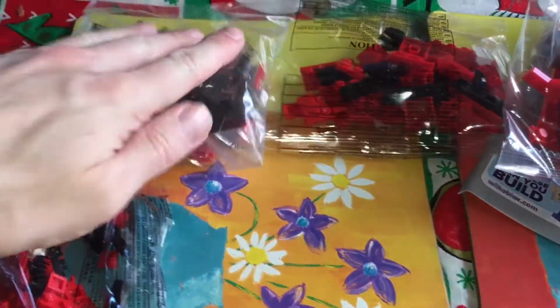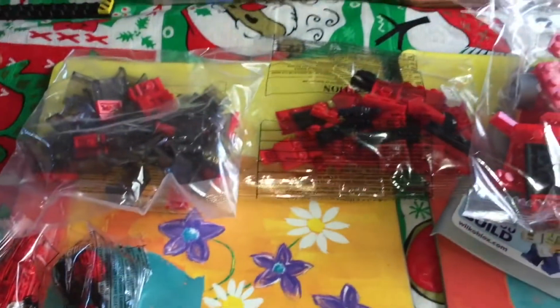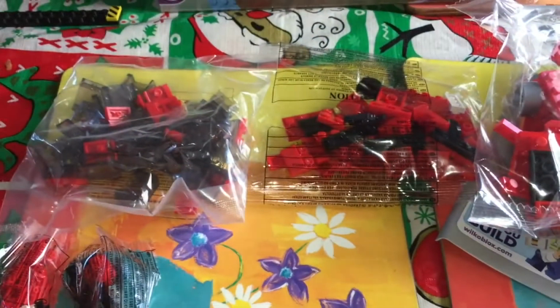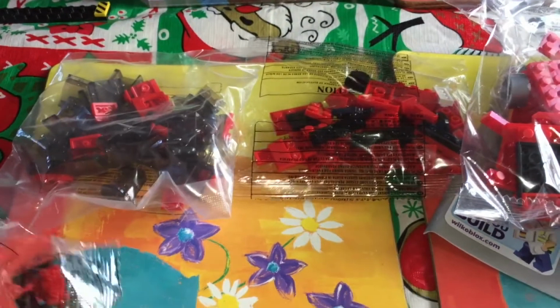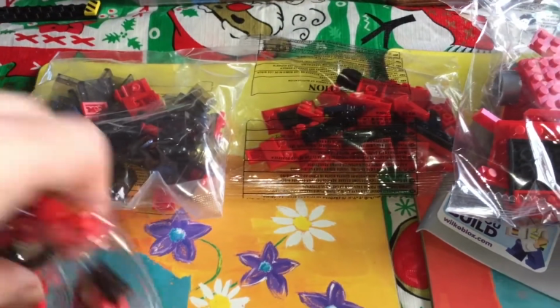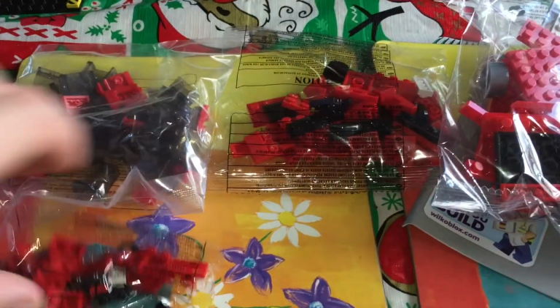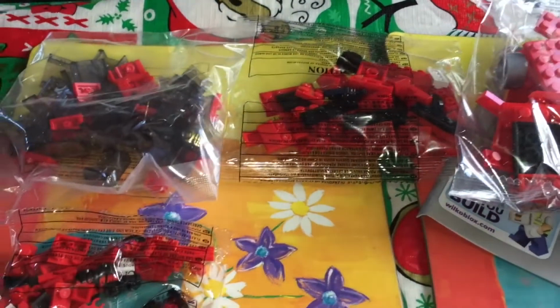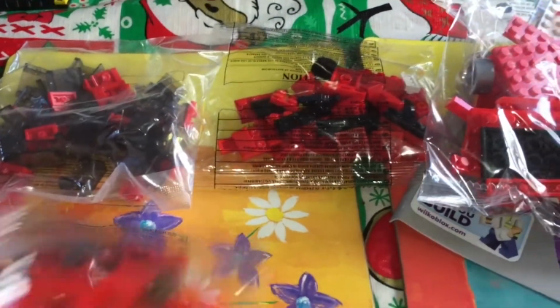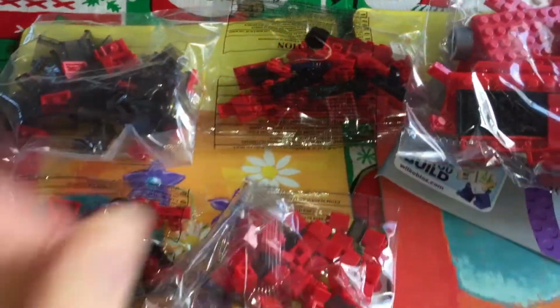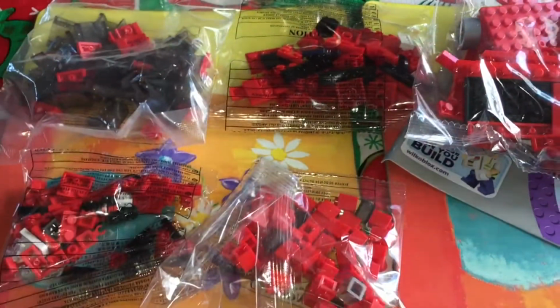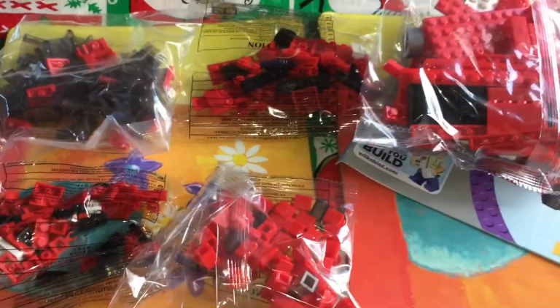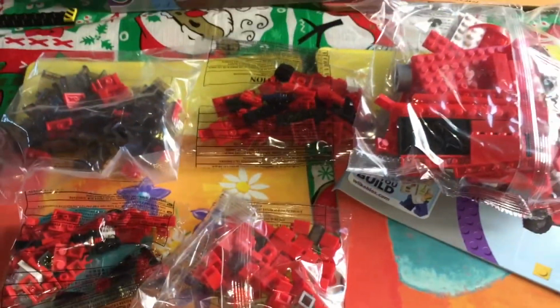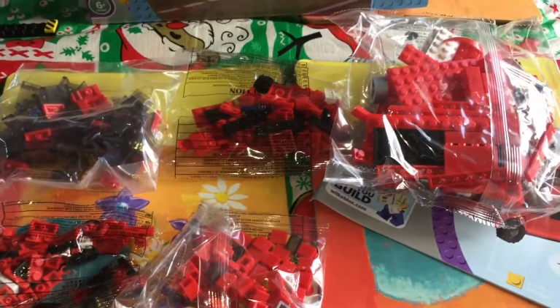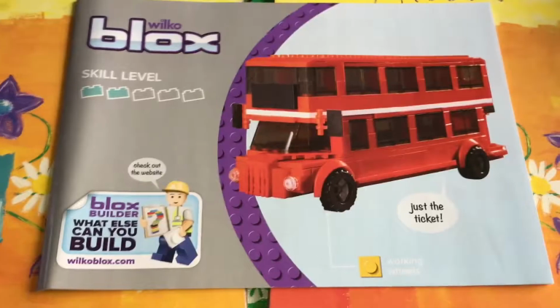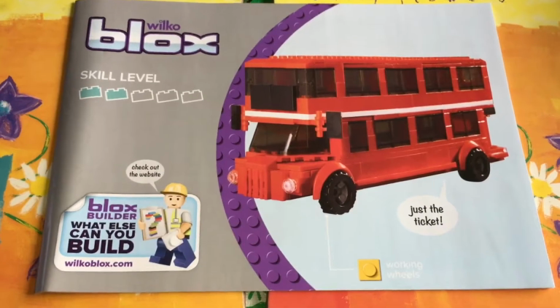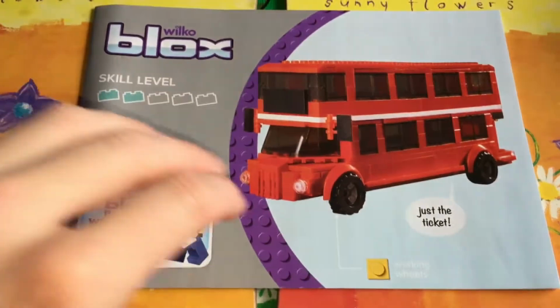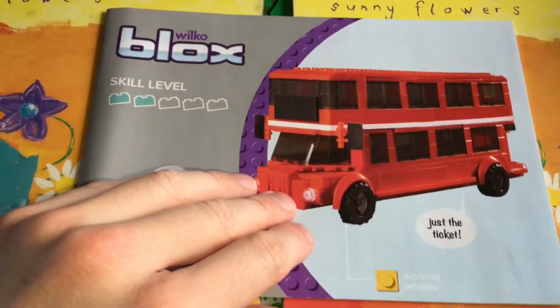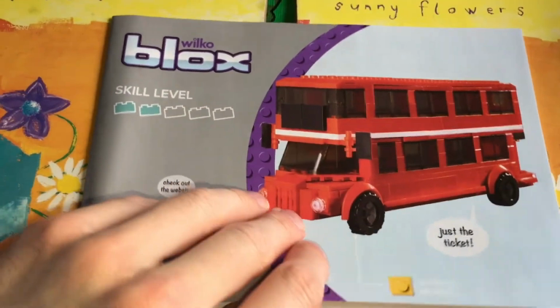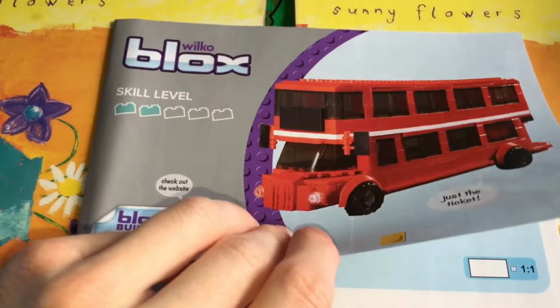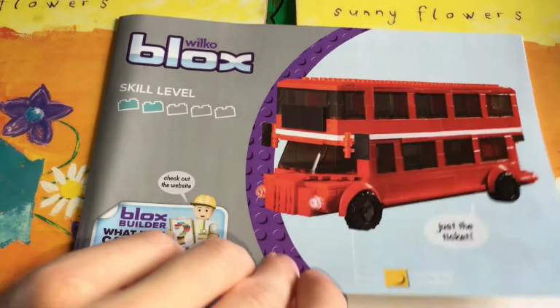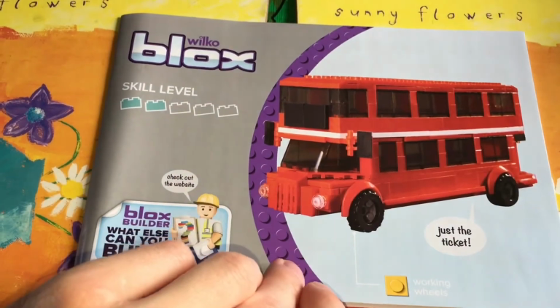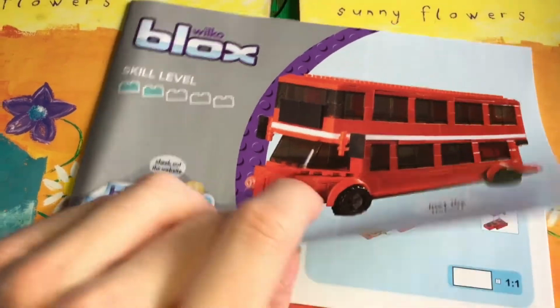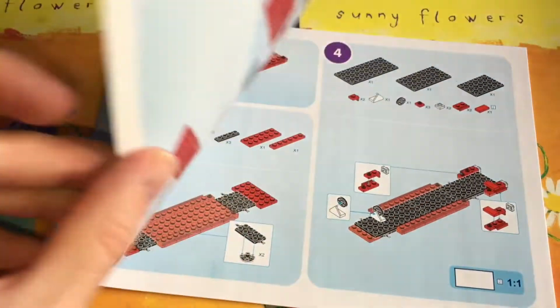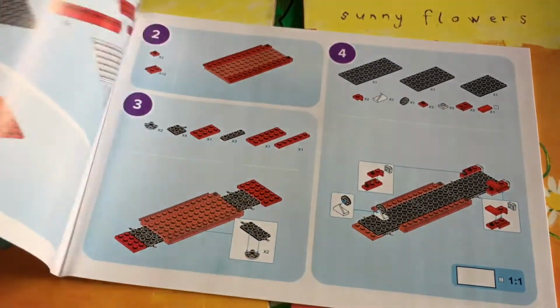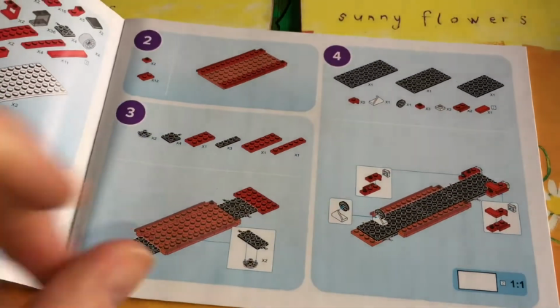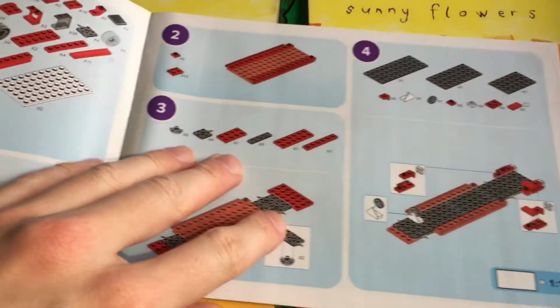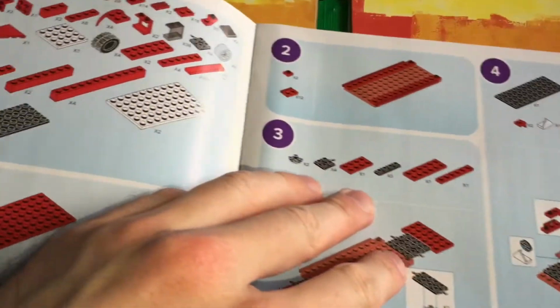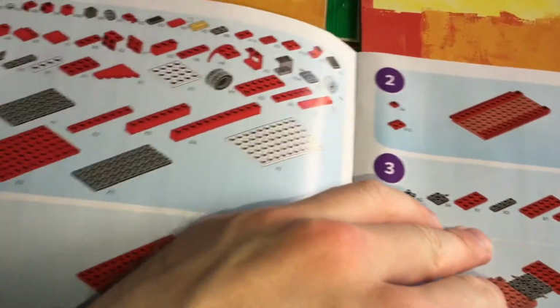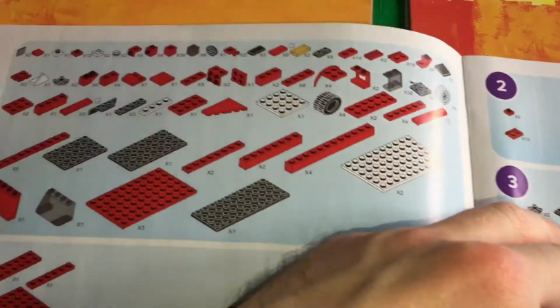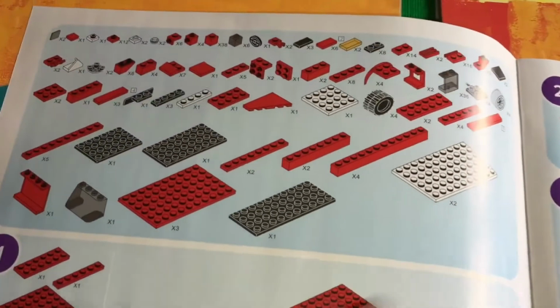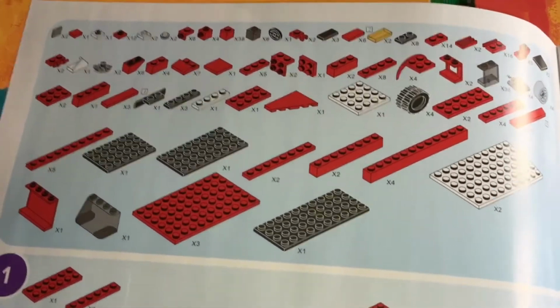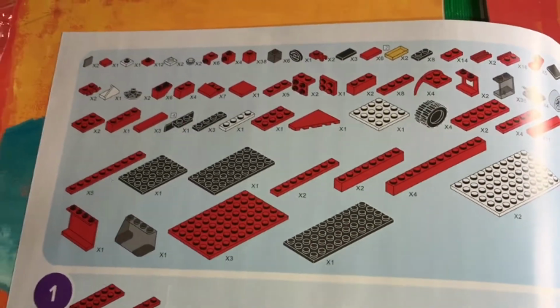It comes in bags and they're not numbered like other brands are. But this does work really well with other brands — it fits other construction kits and I like it a lot.